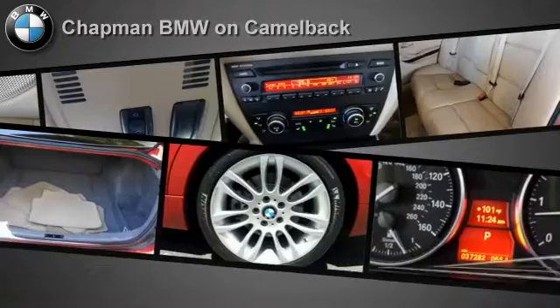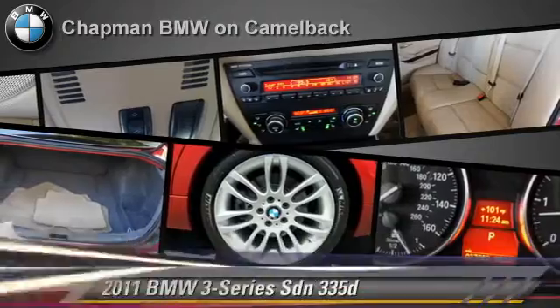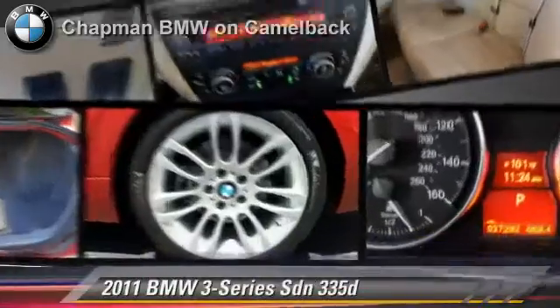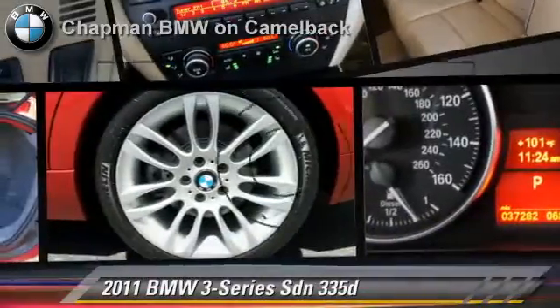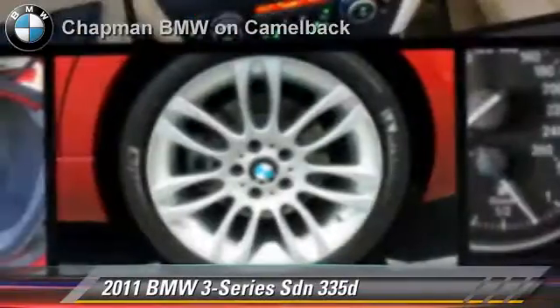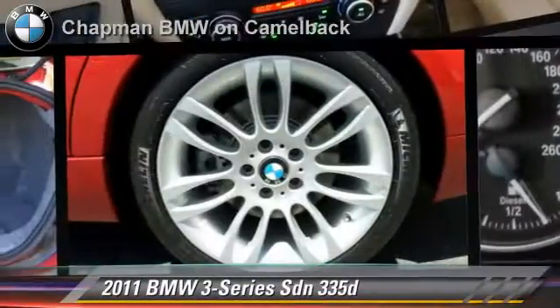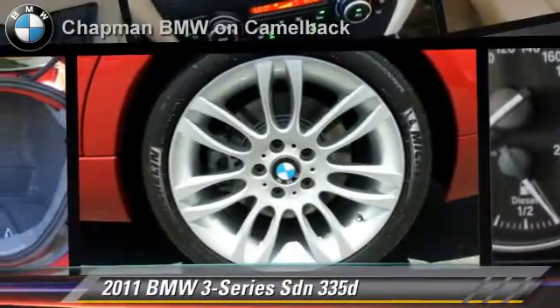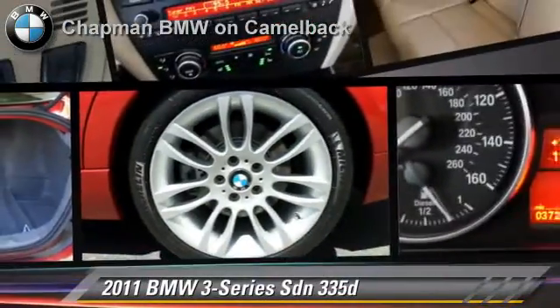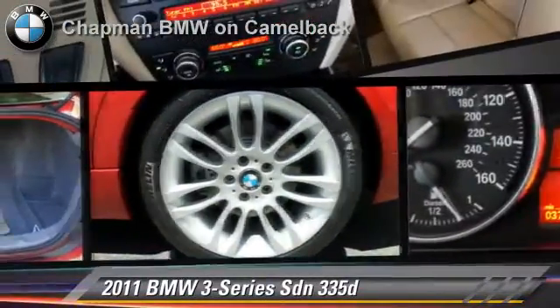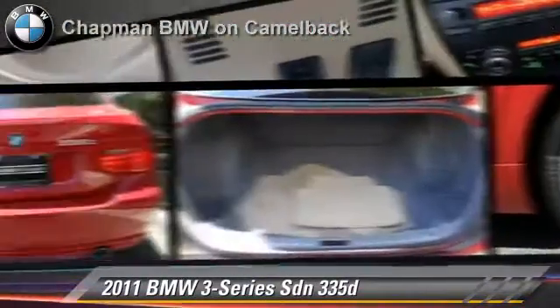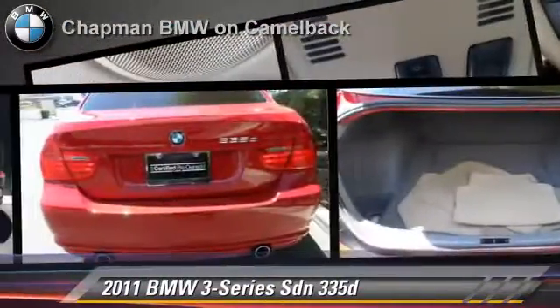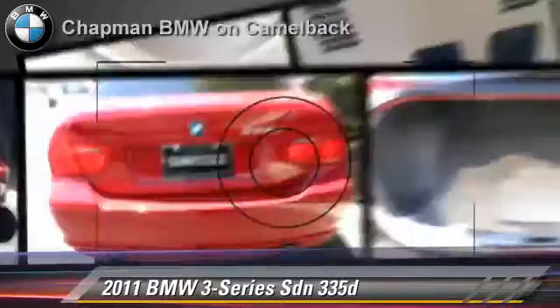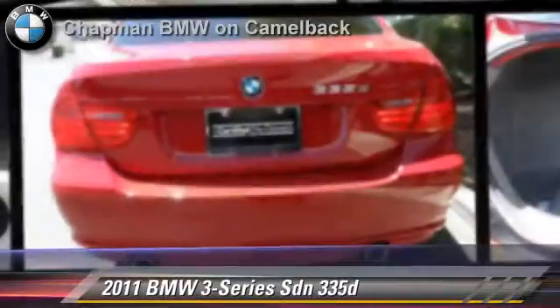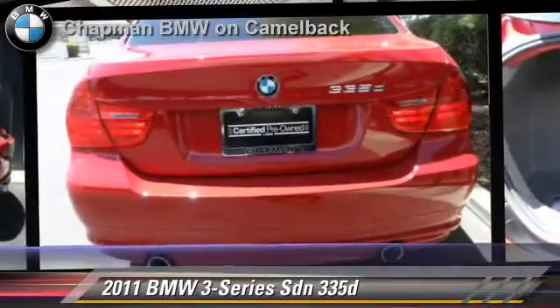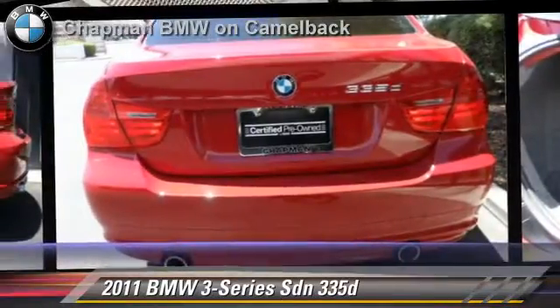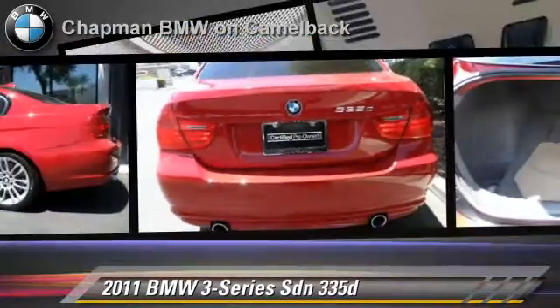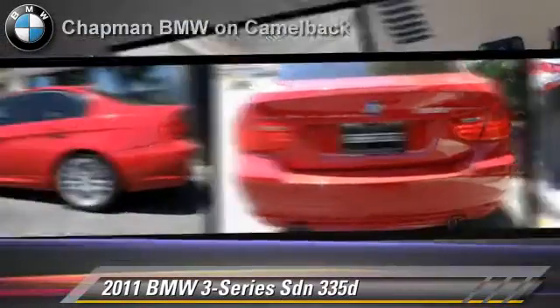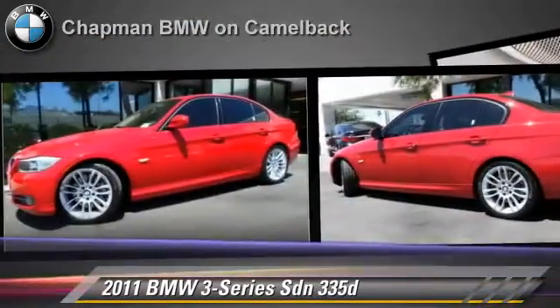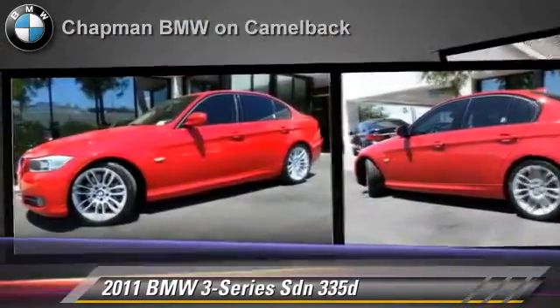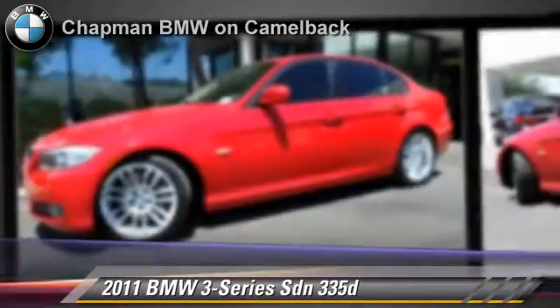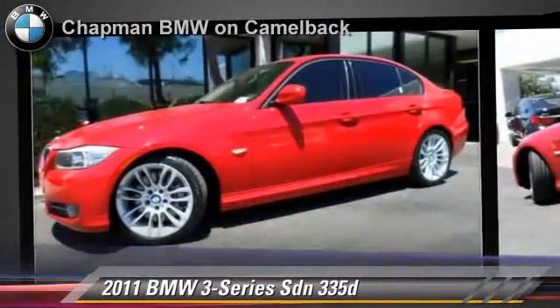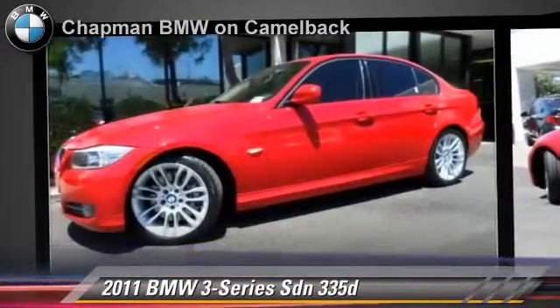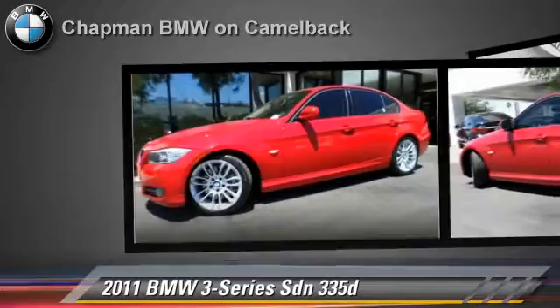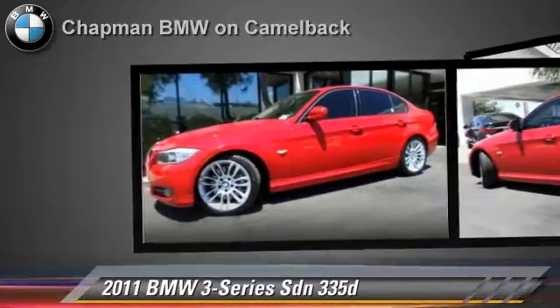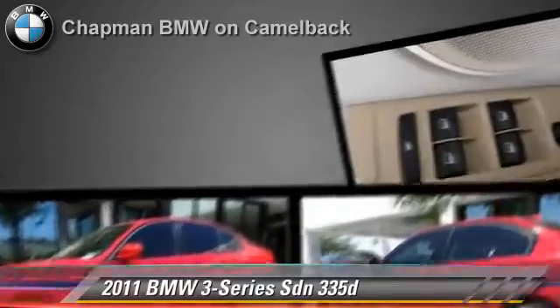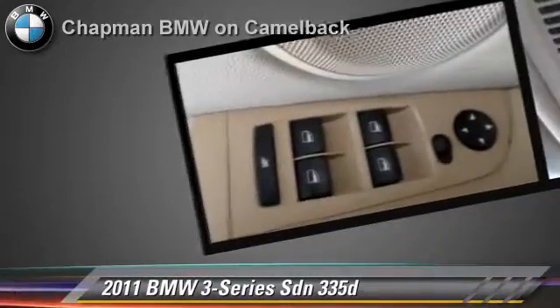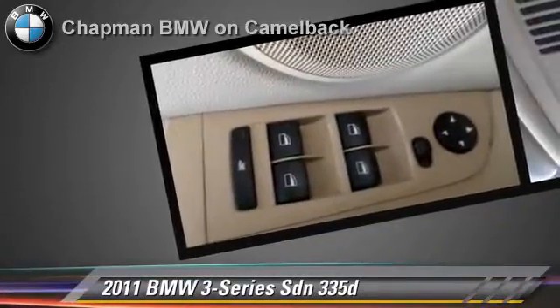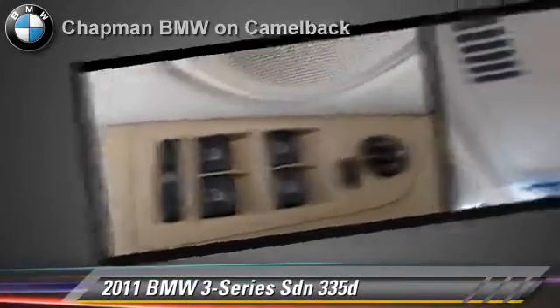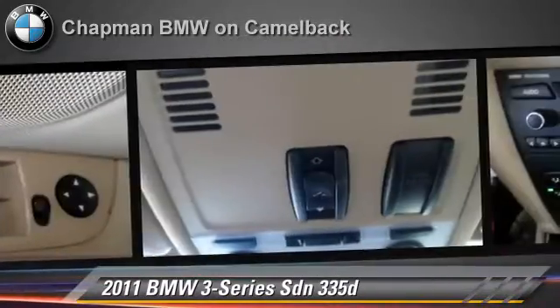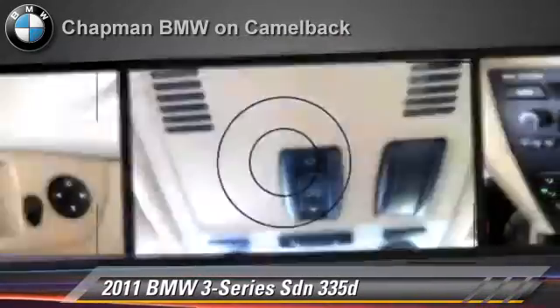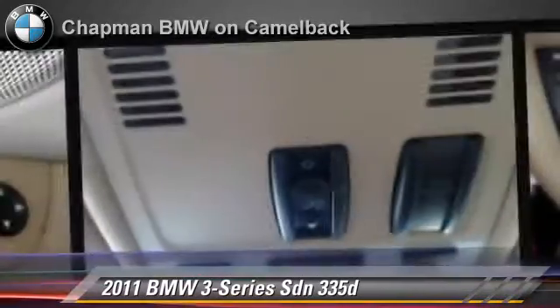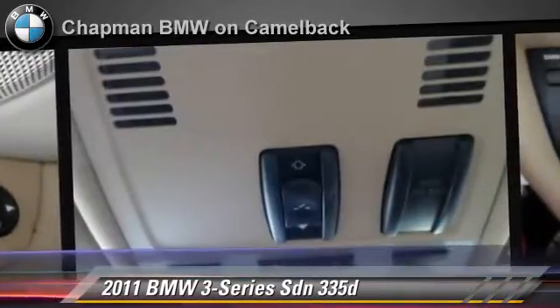The 2011 BMW 335D, powered by a 3-liter, 6-cylinder engine, with a 6-speed automatic transmission. This sedan has fewer than 40,000 miles on the odometer.